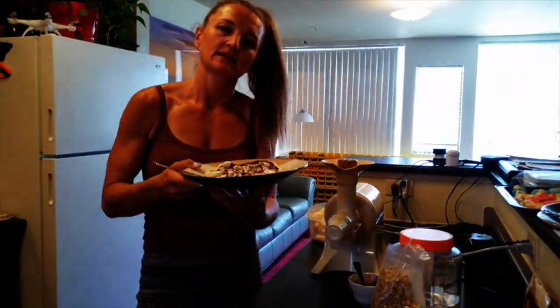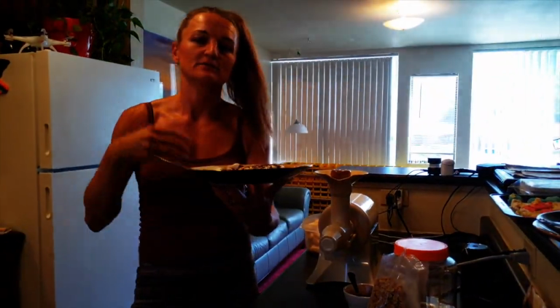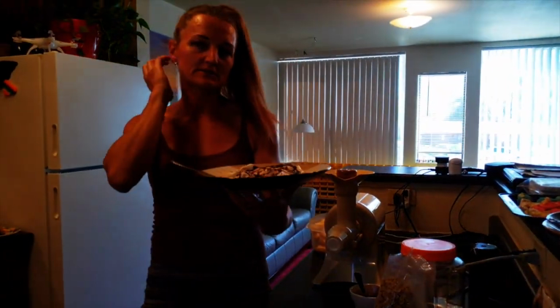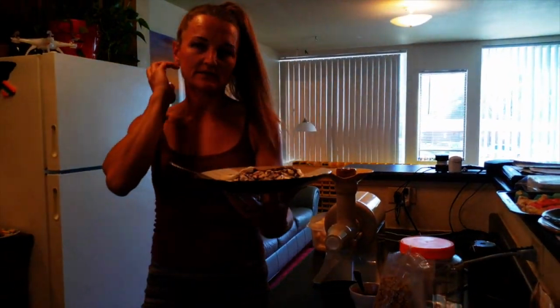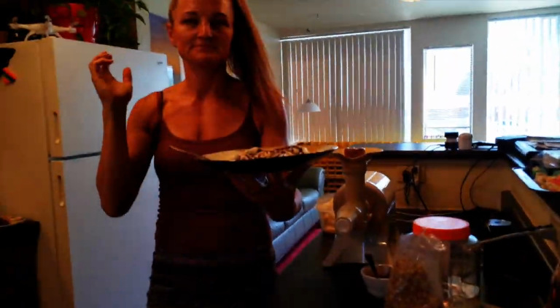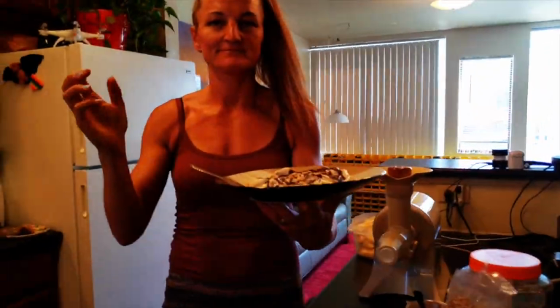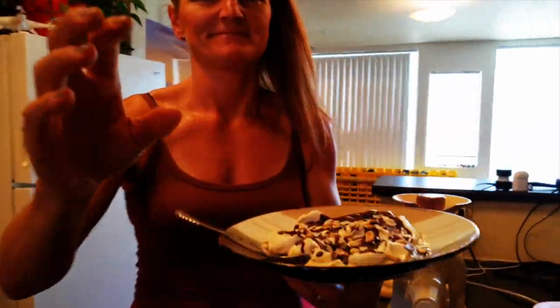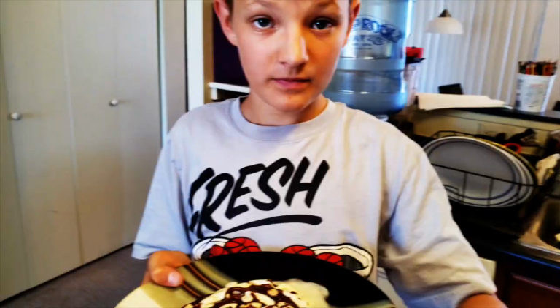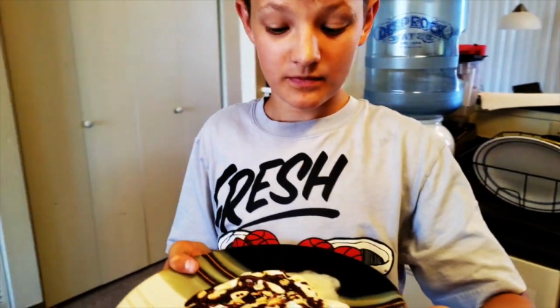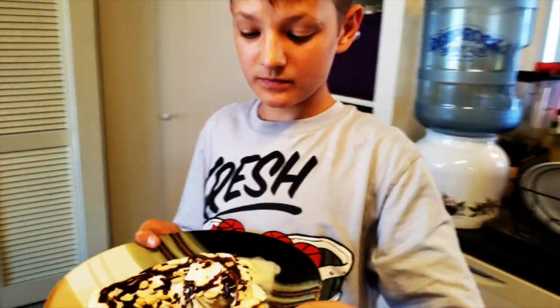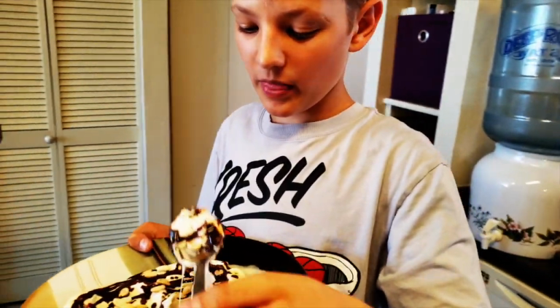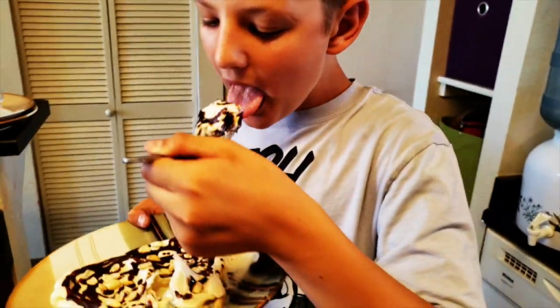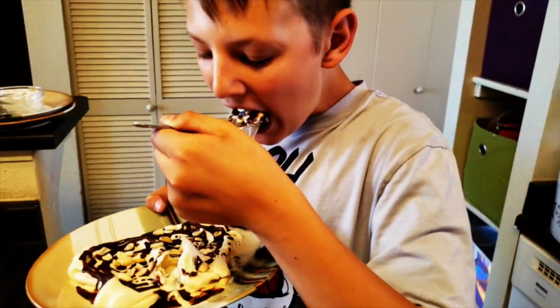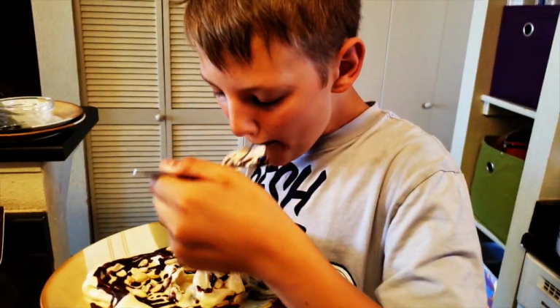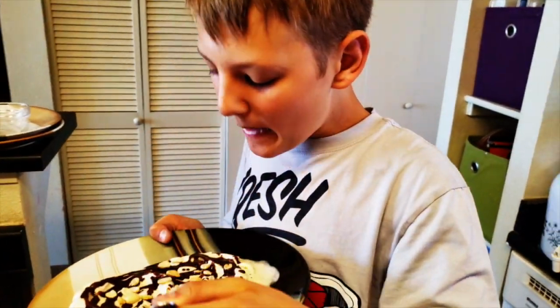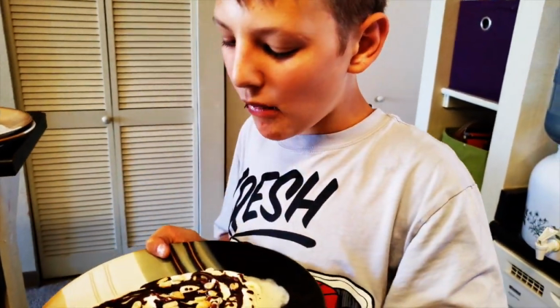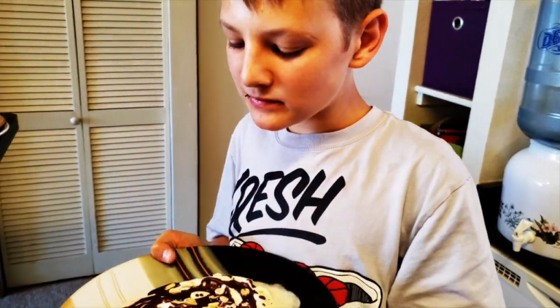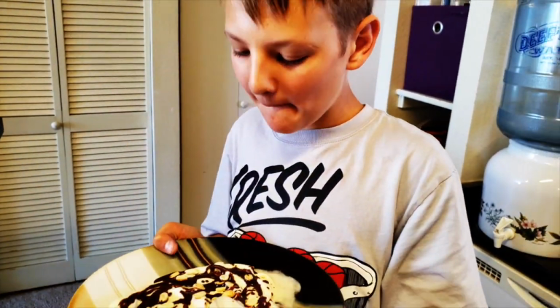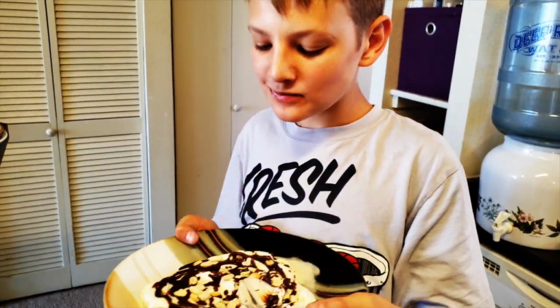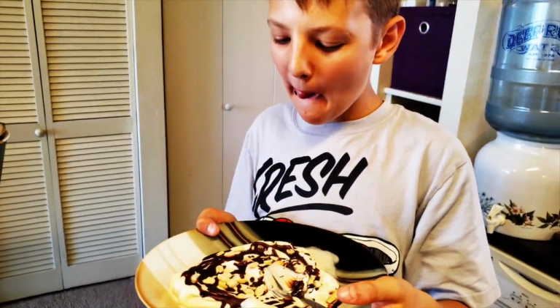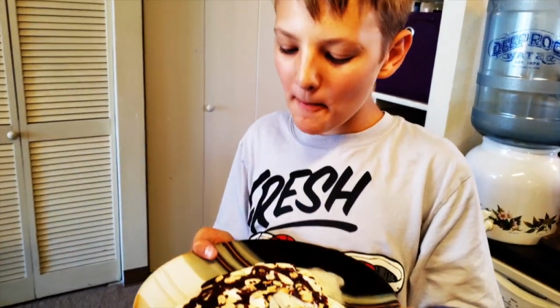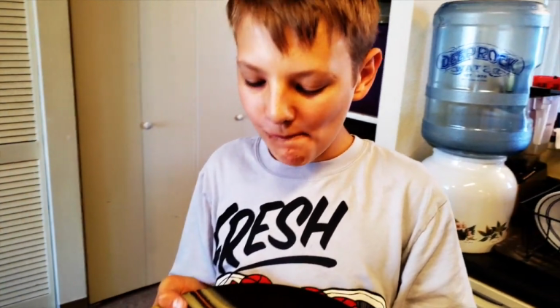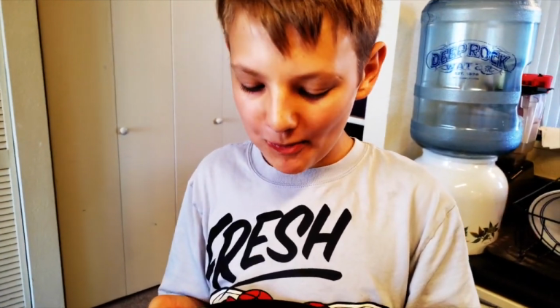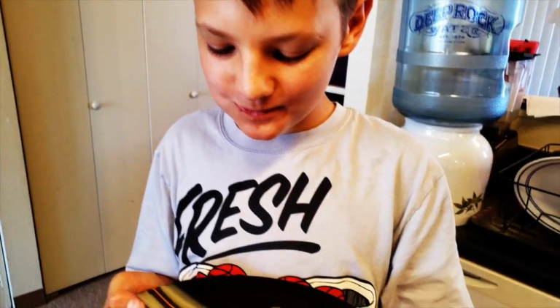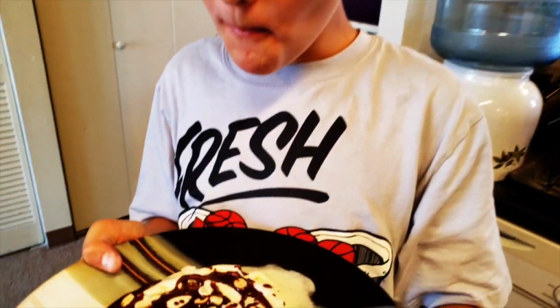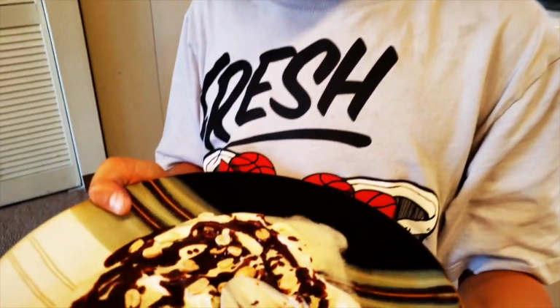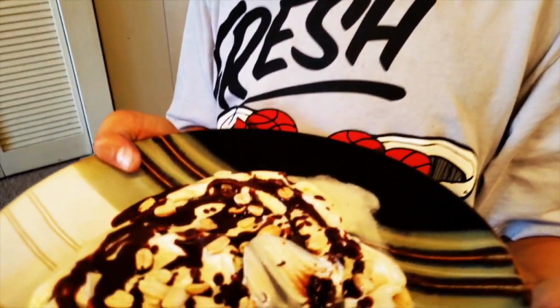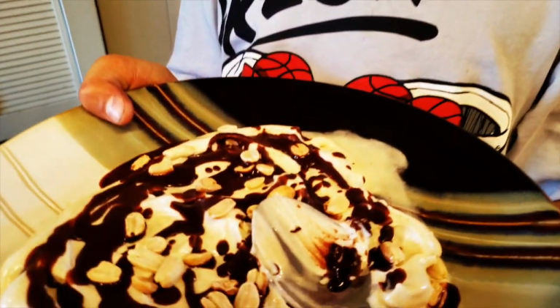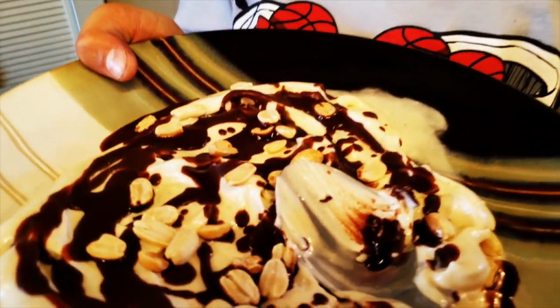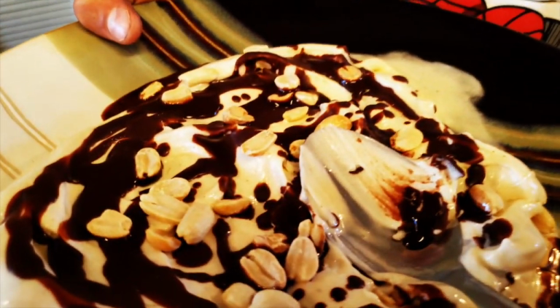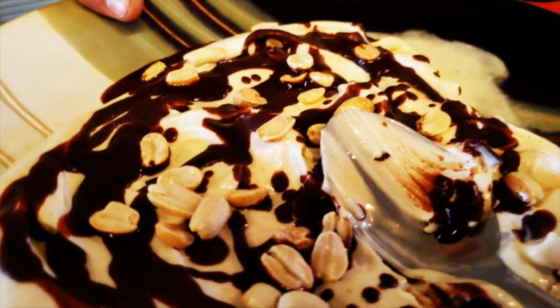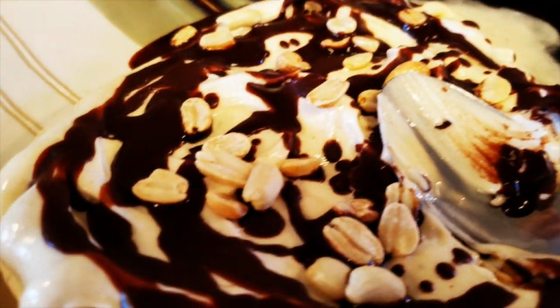Claire, would you like to give it a try? Sure. What do you think? Is it crunchy? Yeah, it's really good.